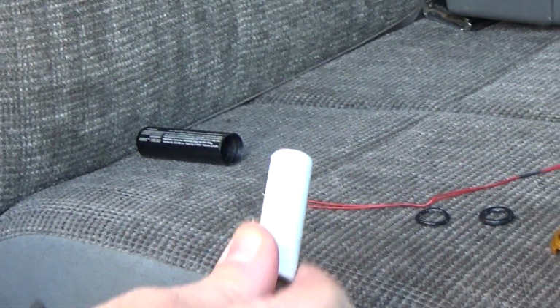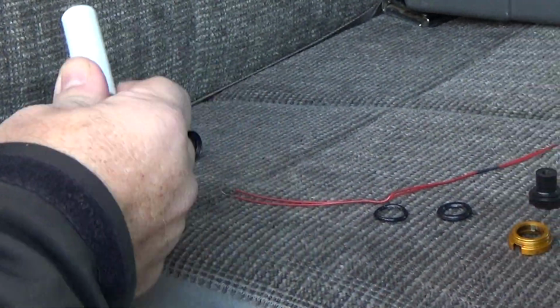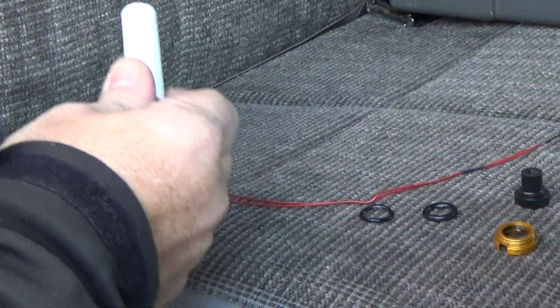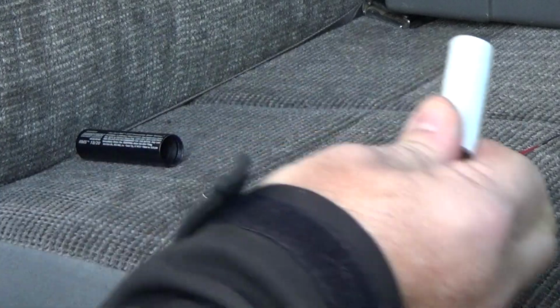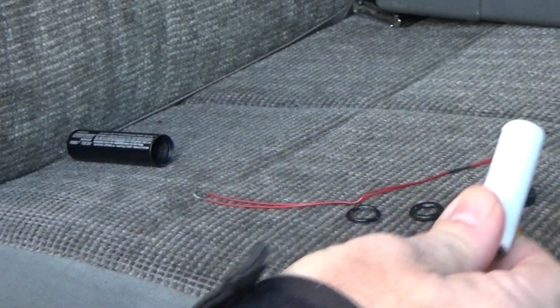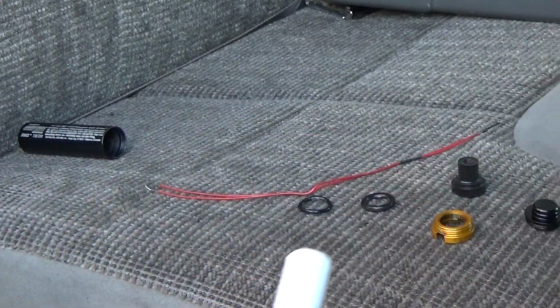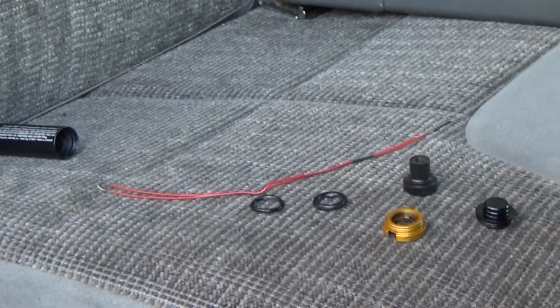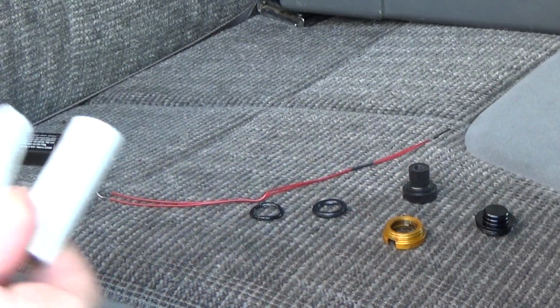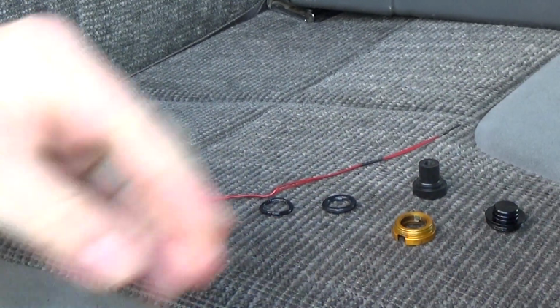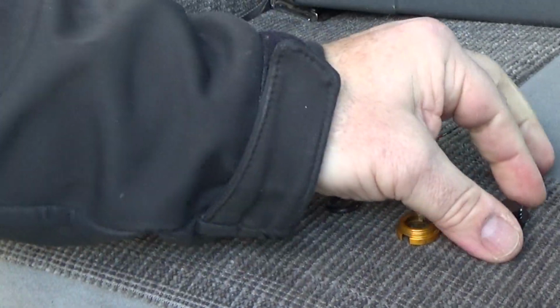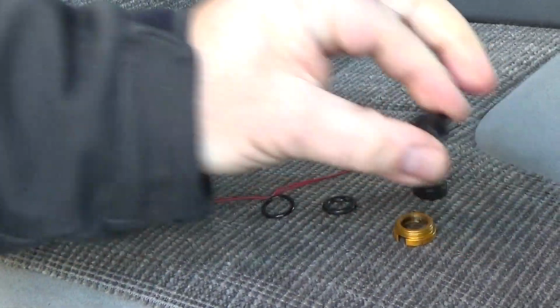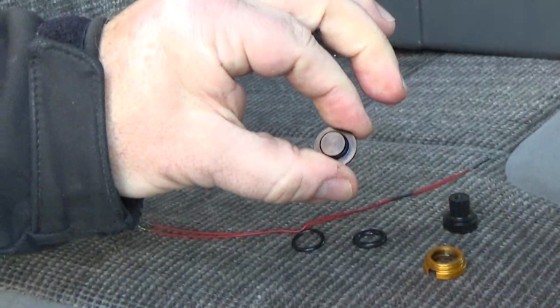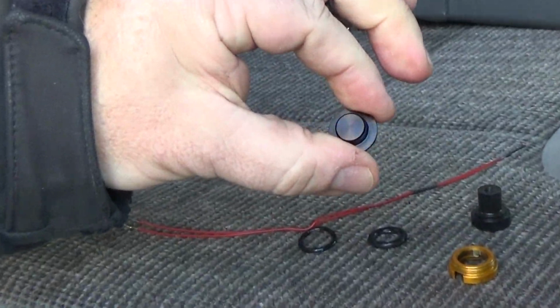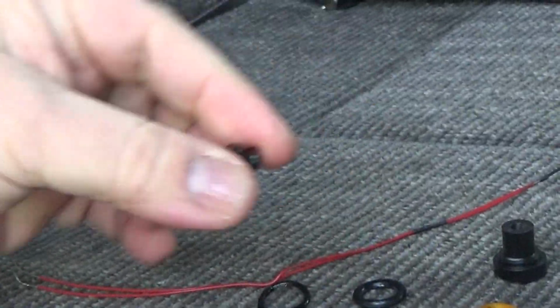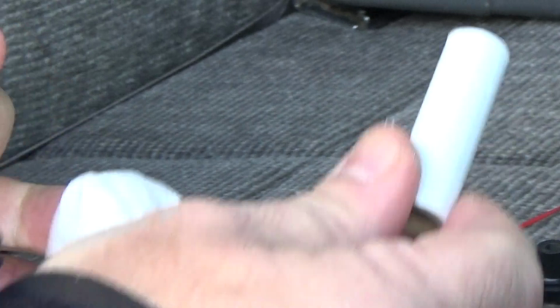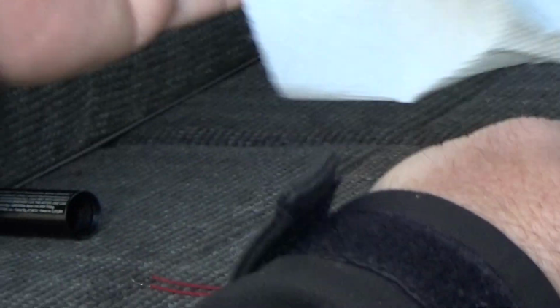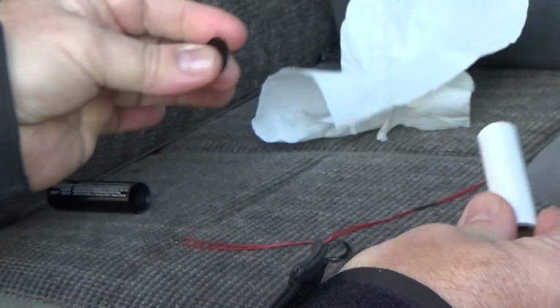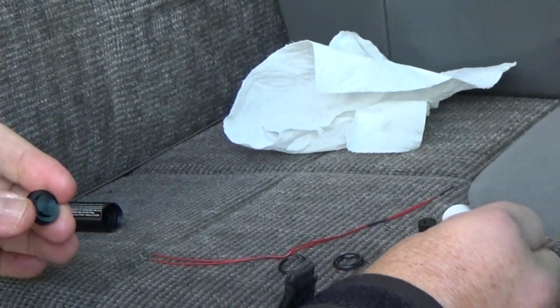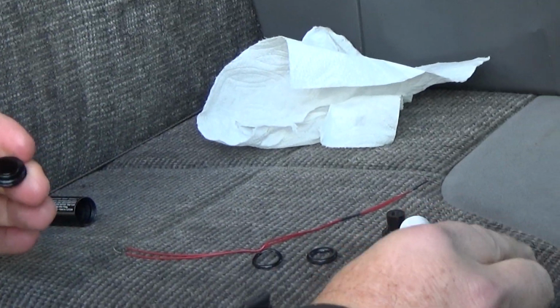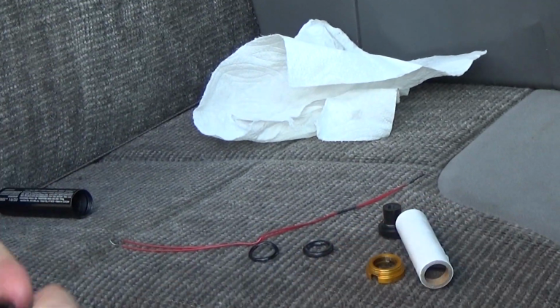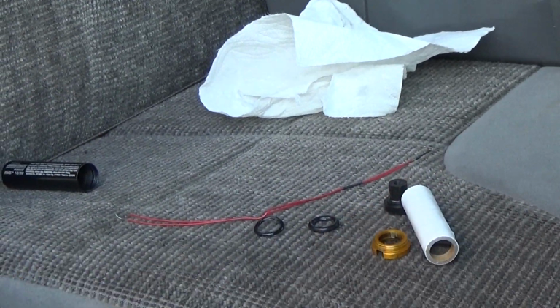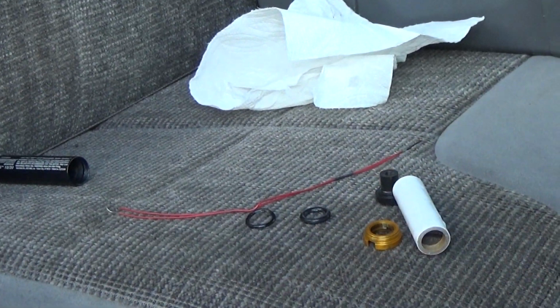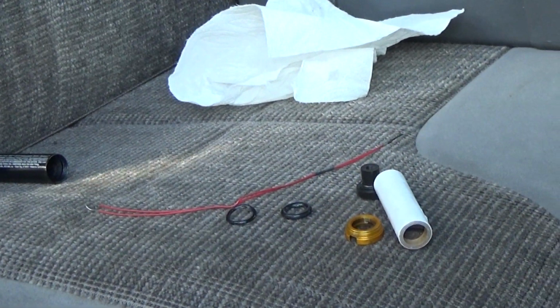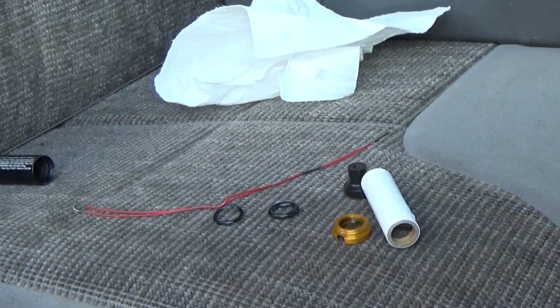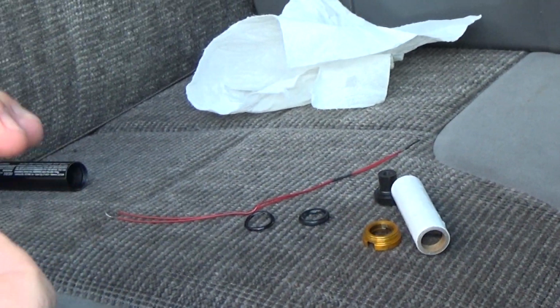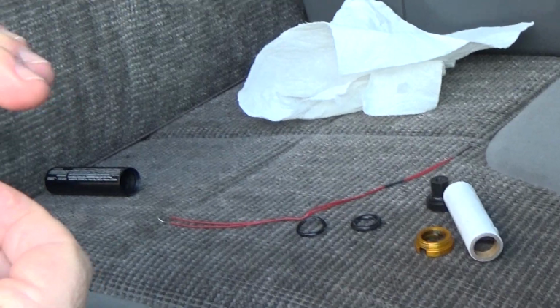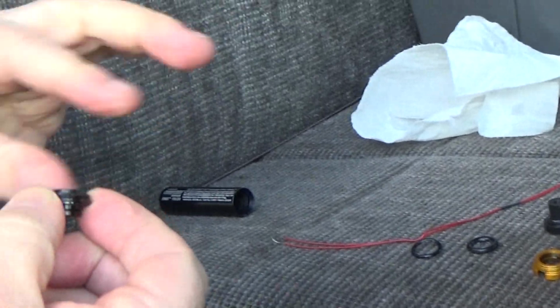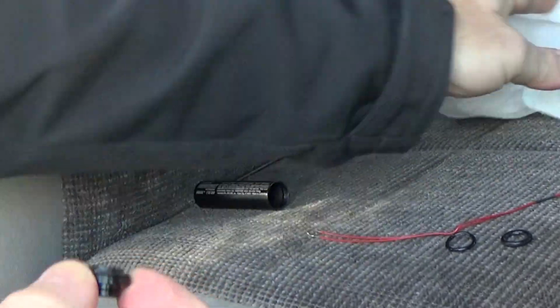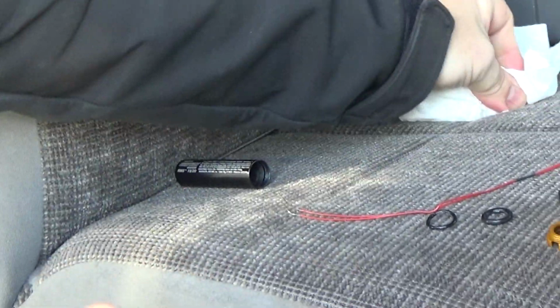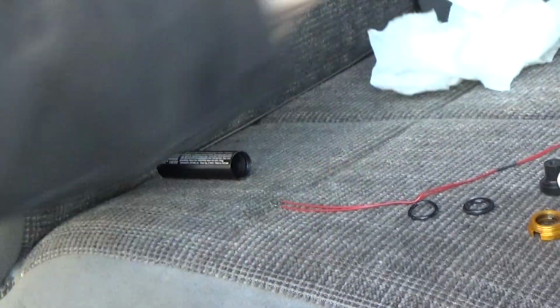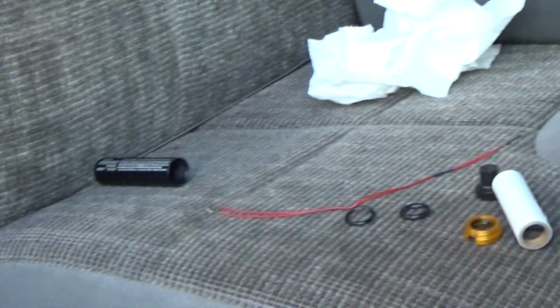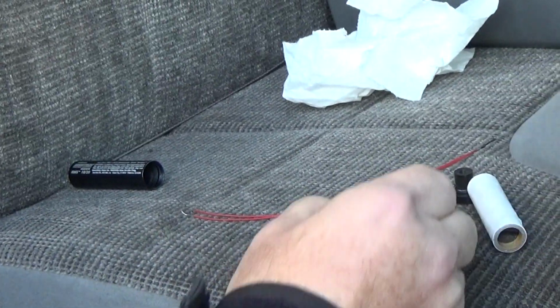This is the standard casing, and it has a plugged forward closure. It doesn't have a hole in it, and we don't have an ejection charge. So what I'm going to also do is I'm going to put a little grease on the forward closure there as well.